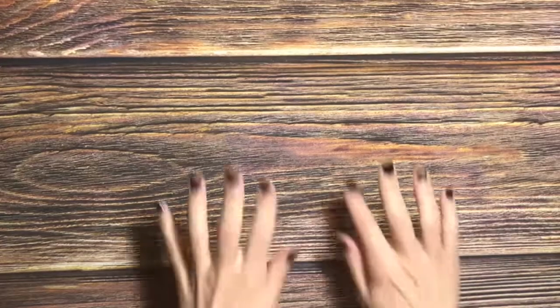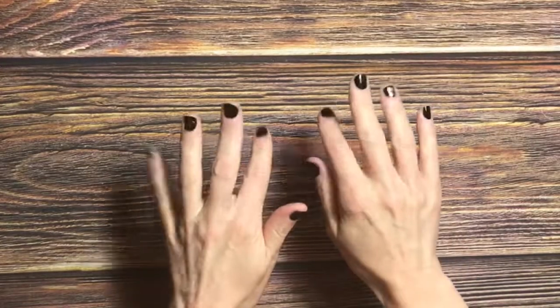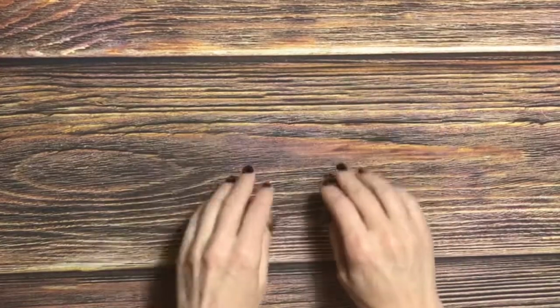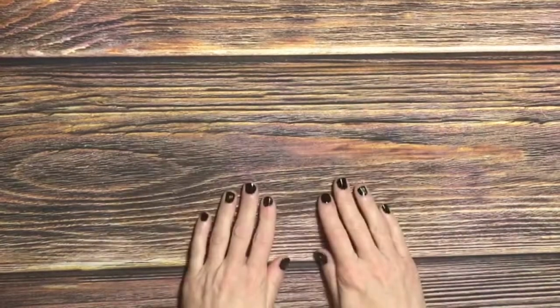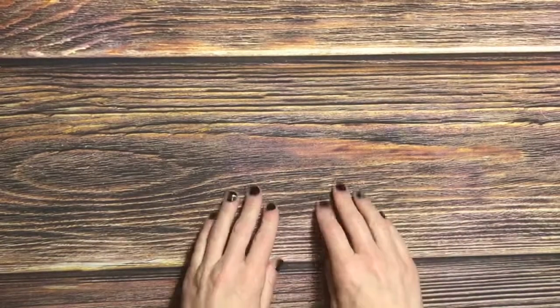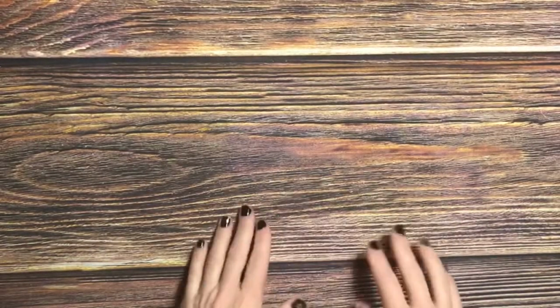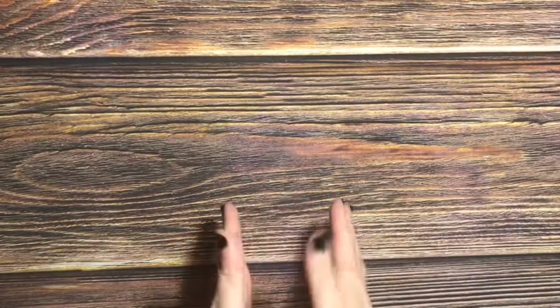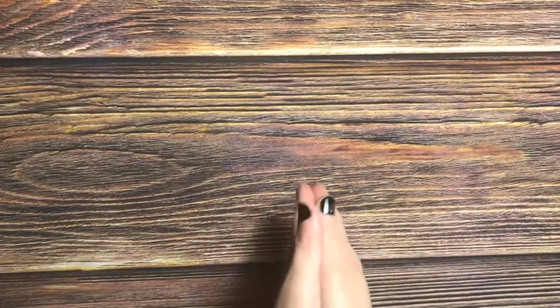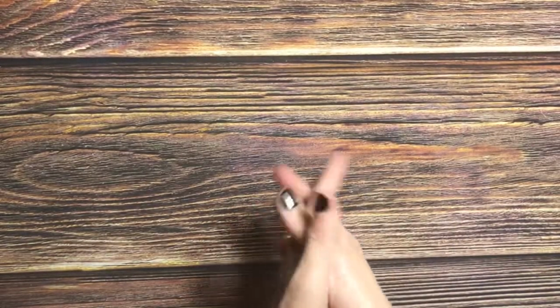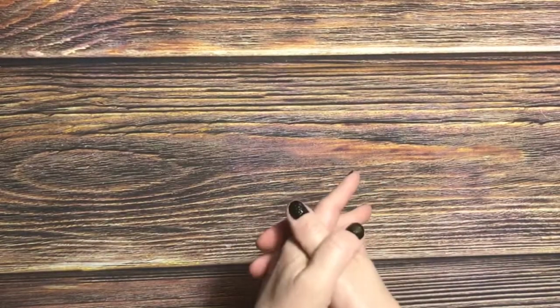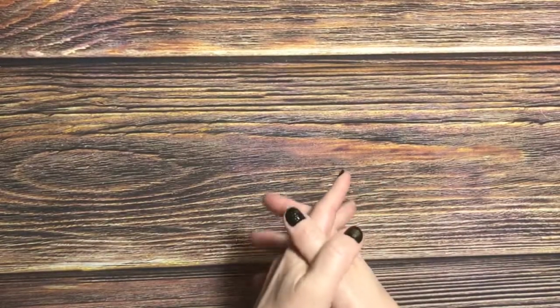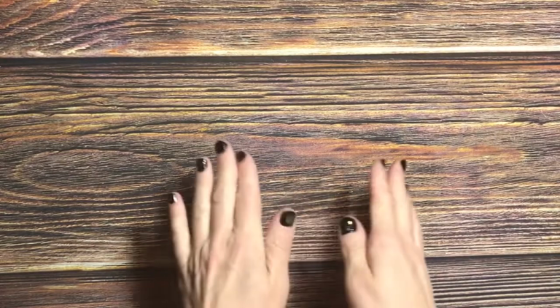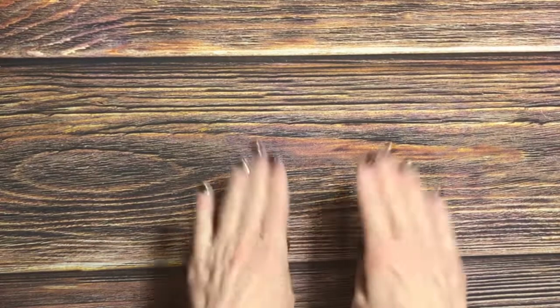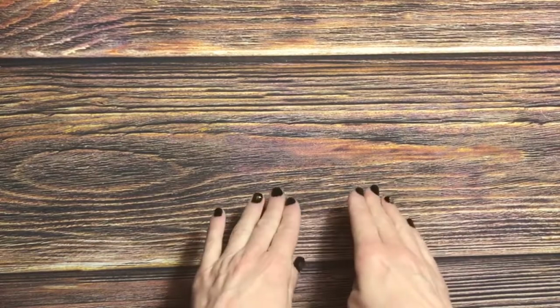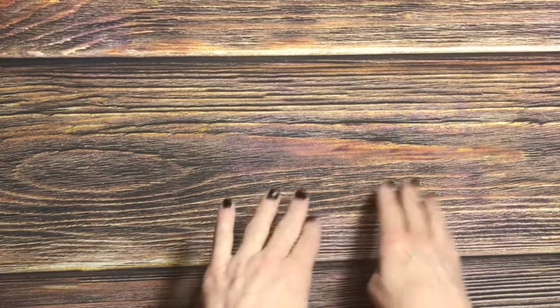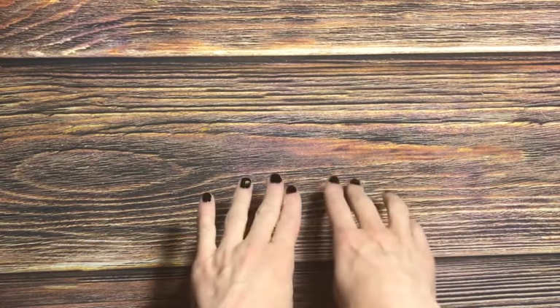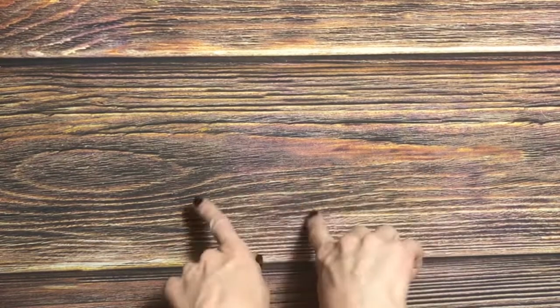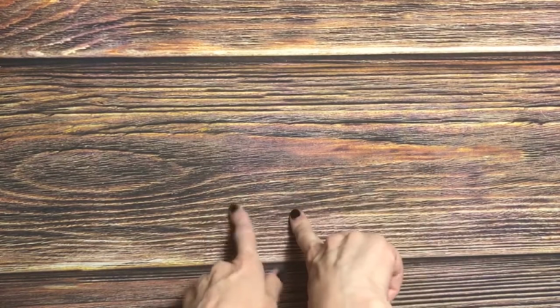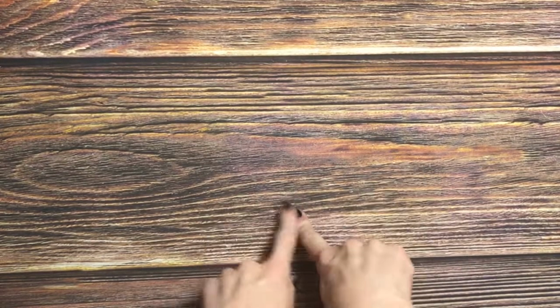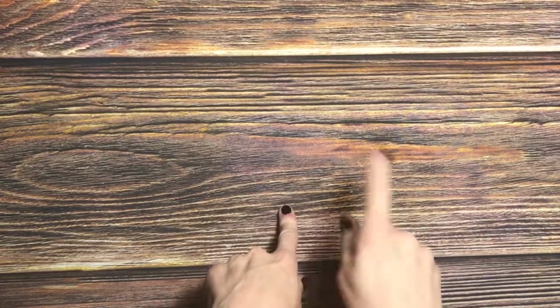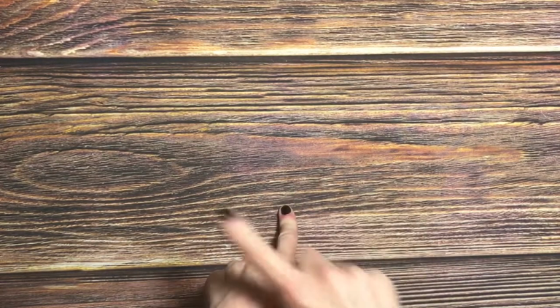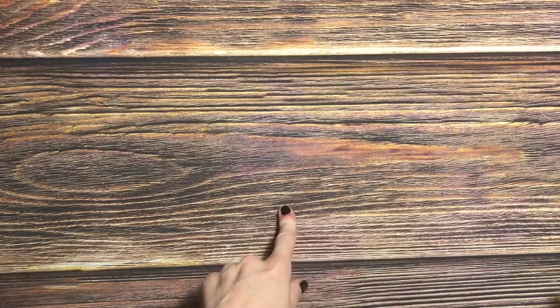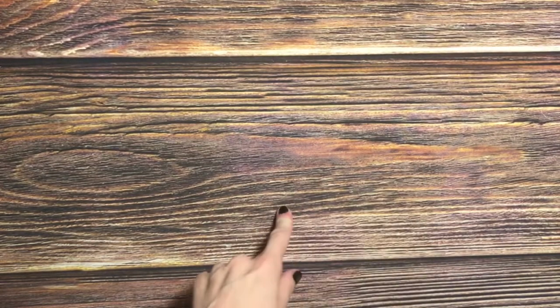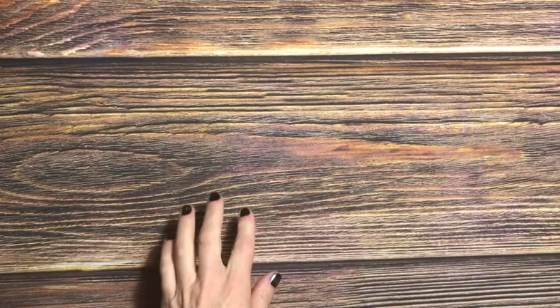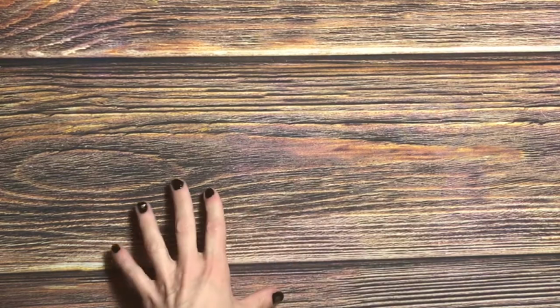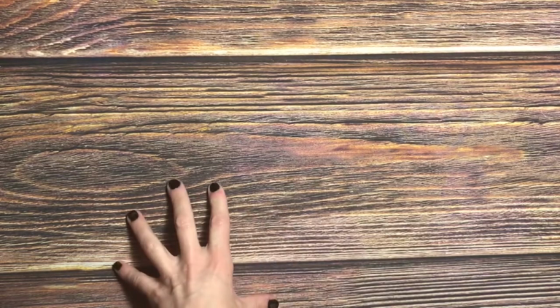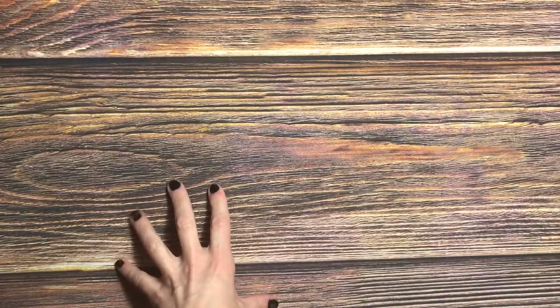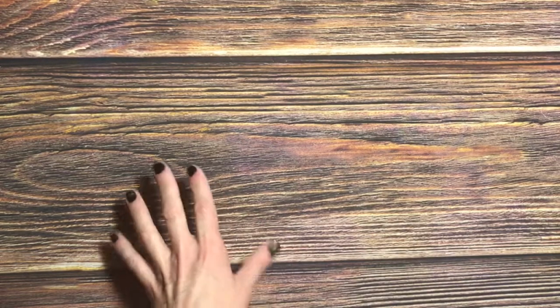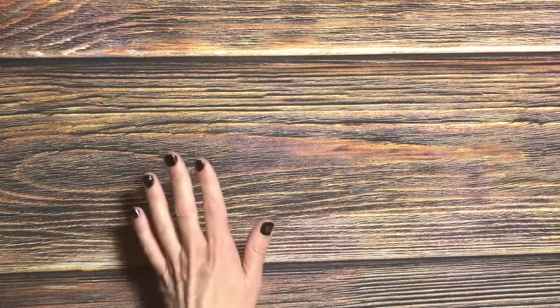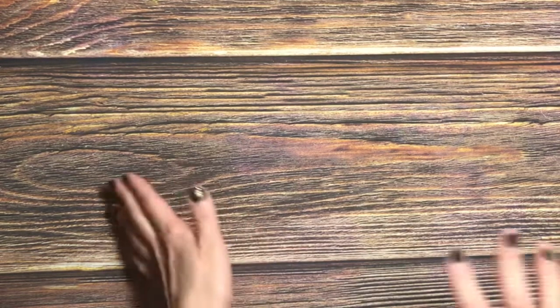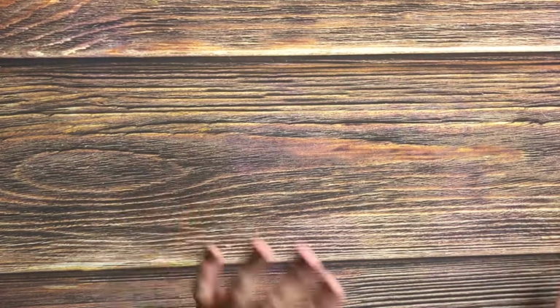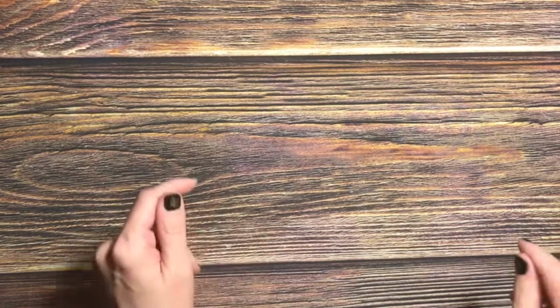Hello everyone, welcome back to Jackscraps! Thank you for joining me today. I have a Hobby Lobby haul — not from the past week, but the week before, so this is from the off week of the Paper Studio being 50% off.